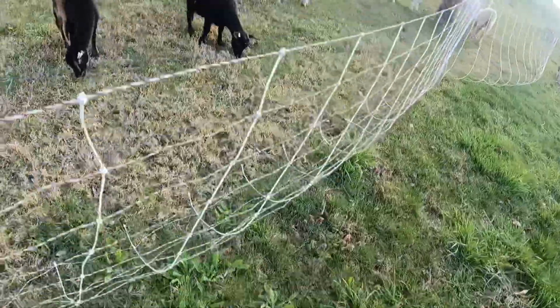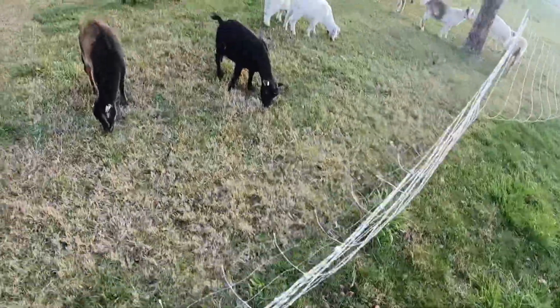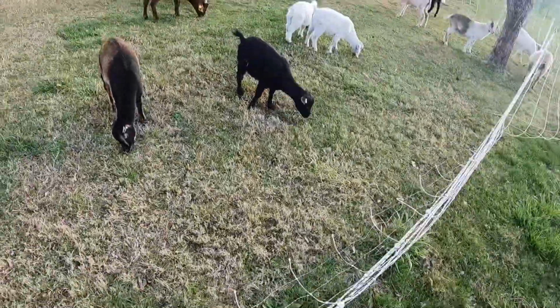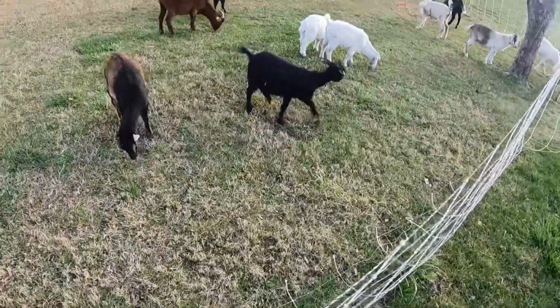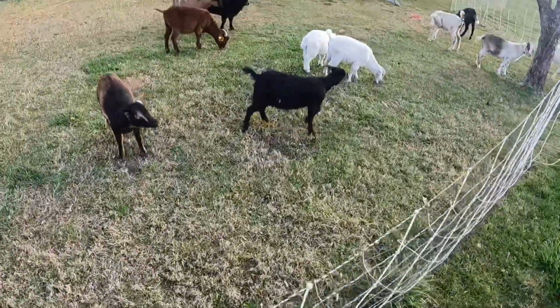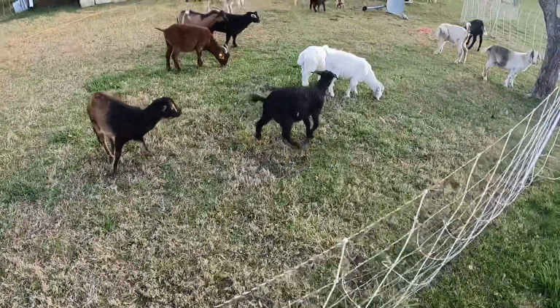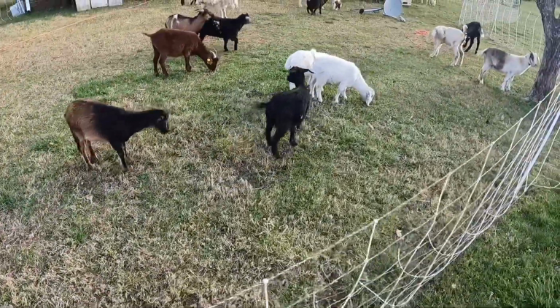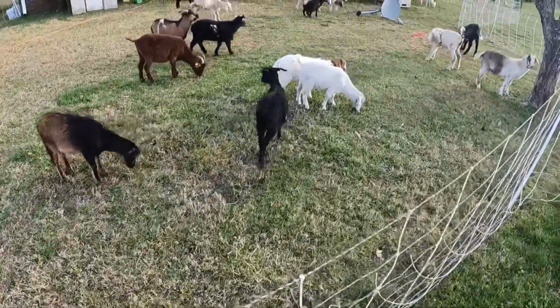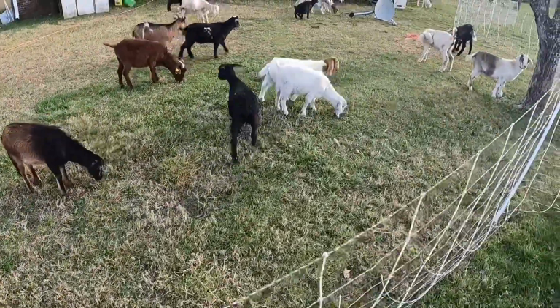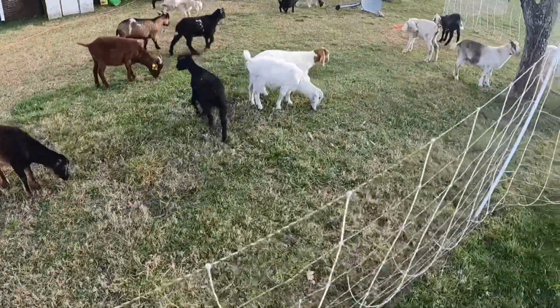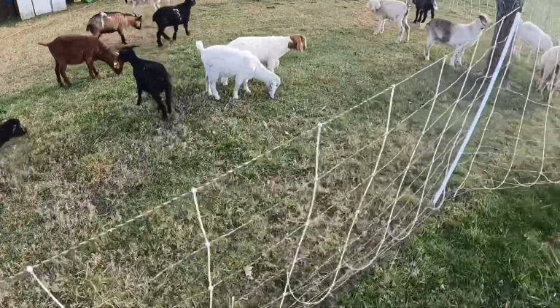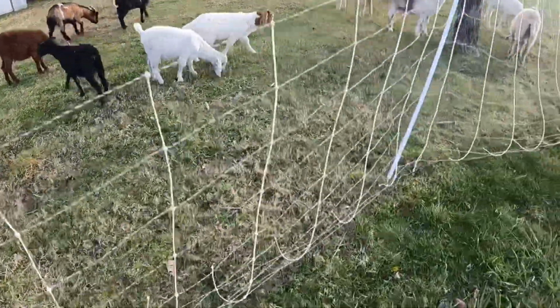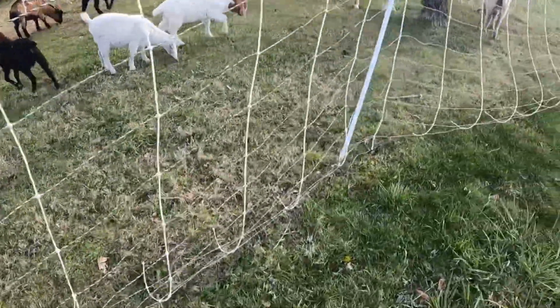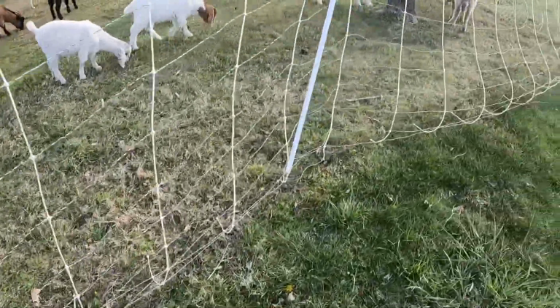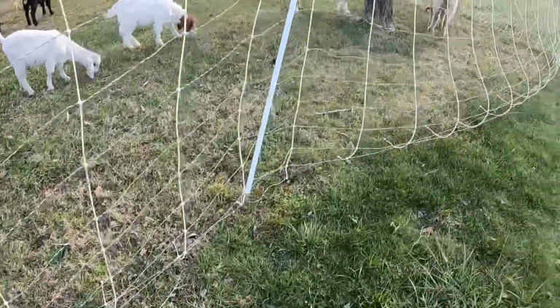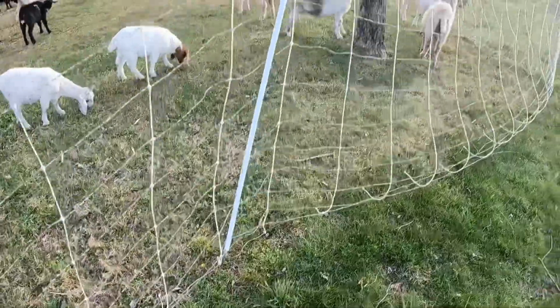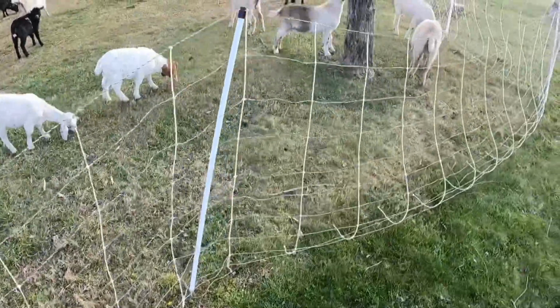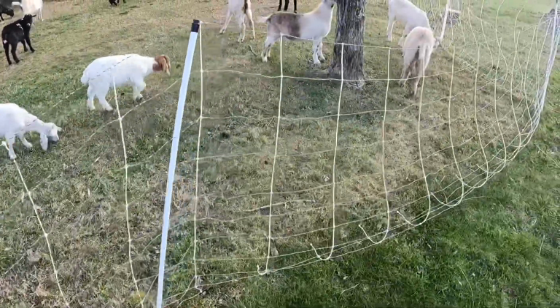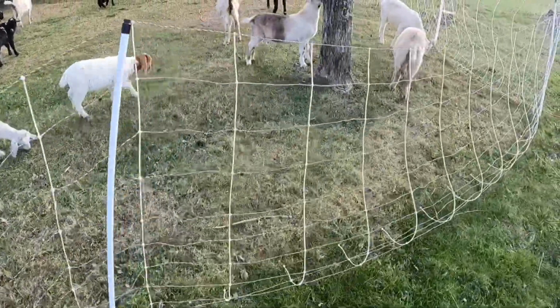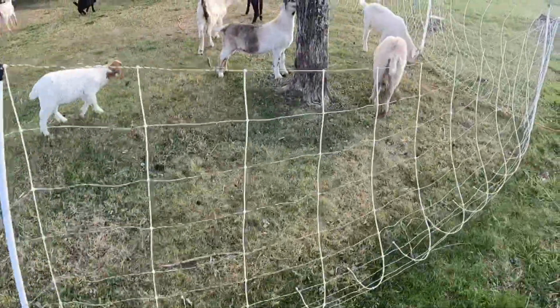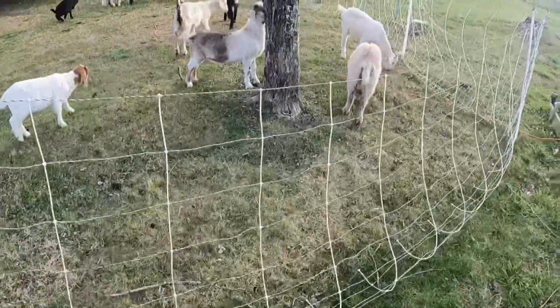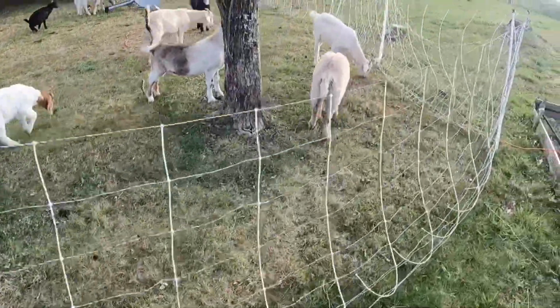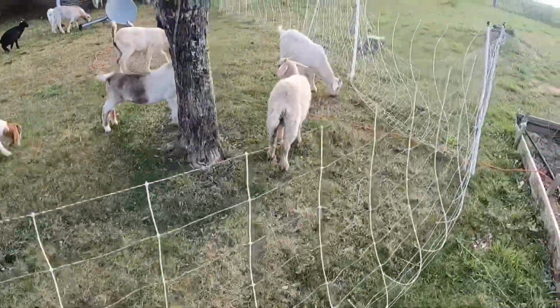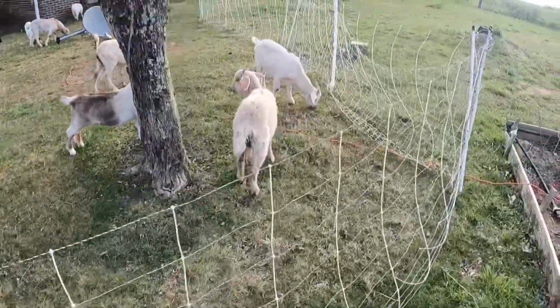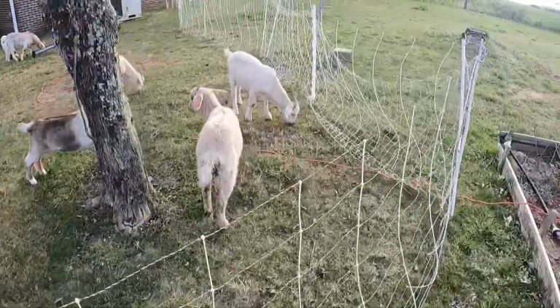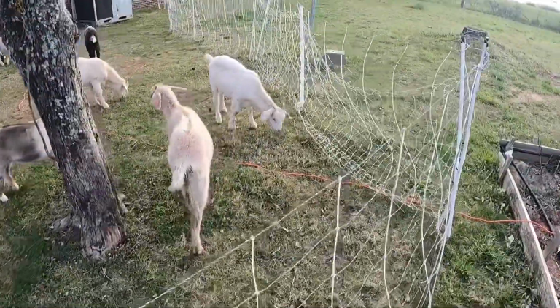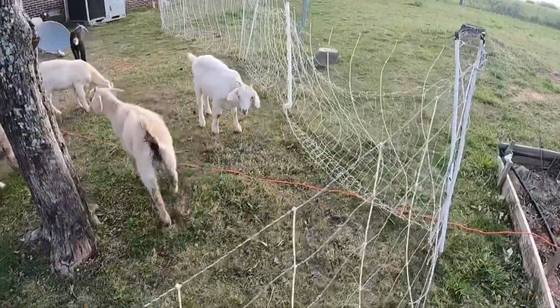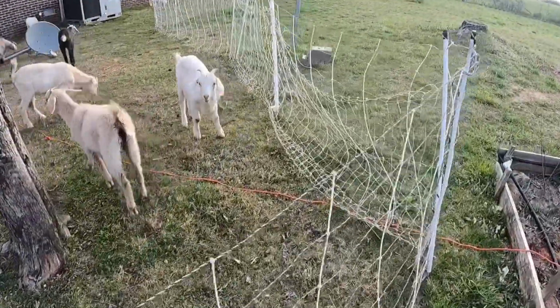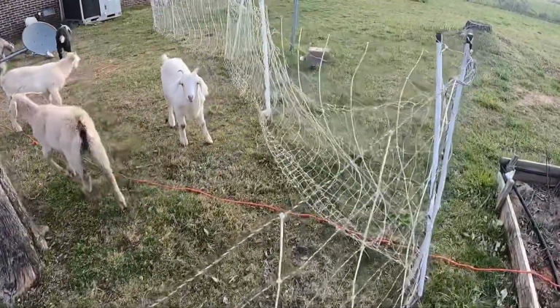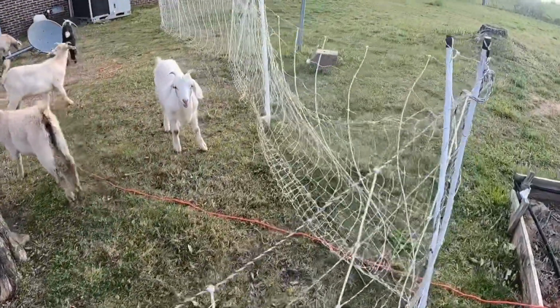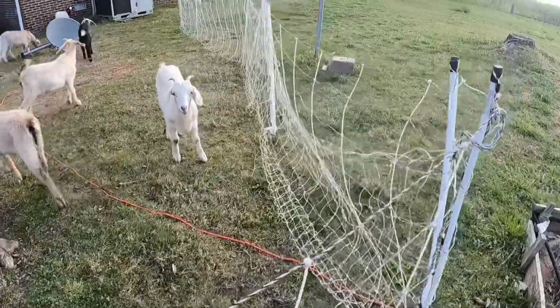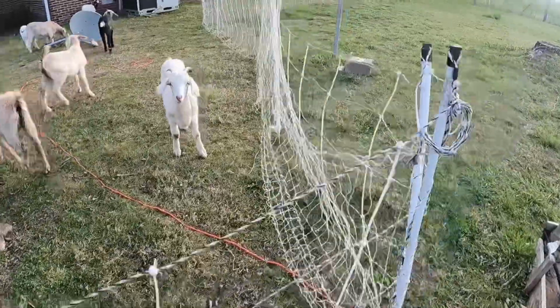But by and large, if they've got something to eat on the inside, they're not going to stick their heads out here. Now look, you can see how that grass is going down. If I leave them there another day, they're going to start sticking their heads through and get tangled up. Whereas with this chicken netting over here, they're not going to do that so much.